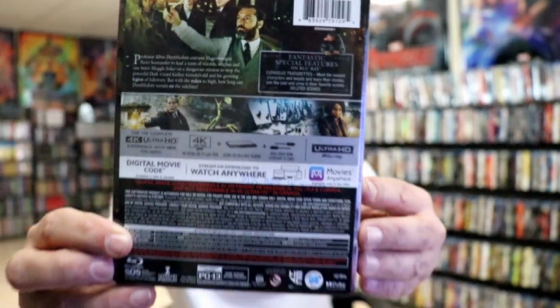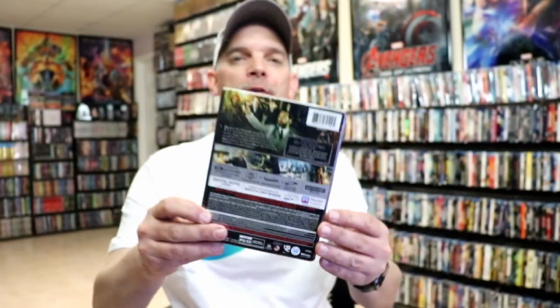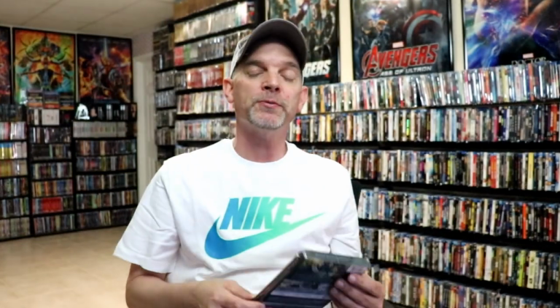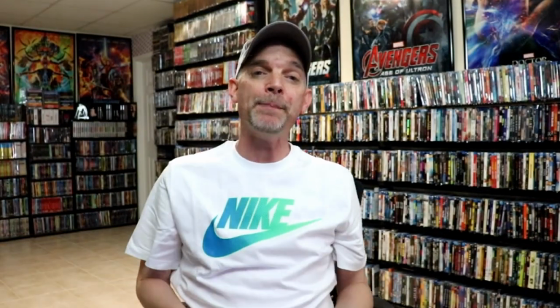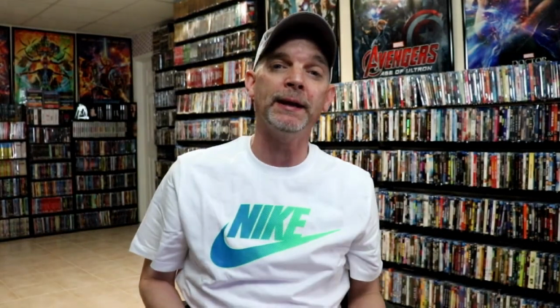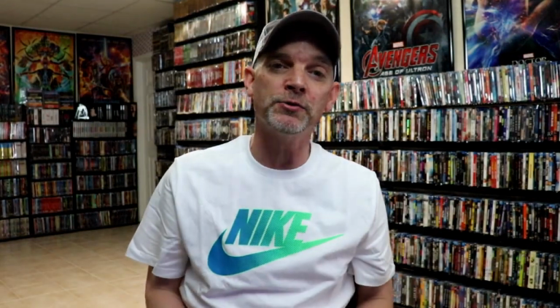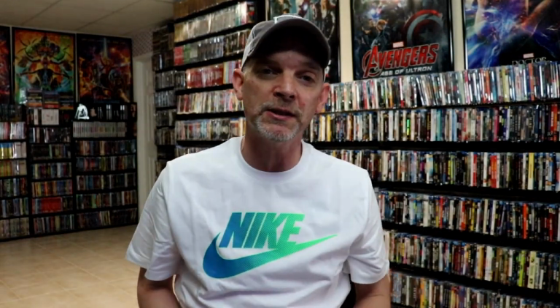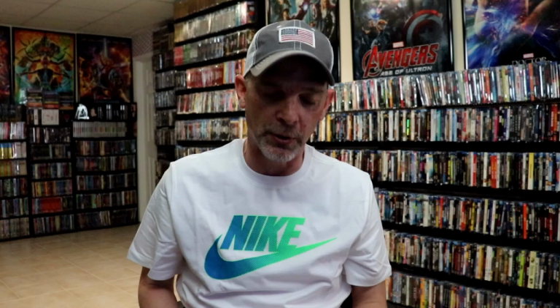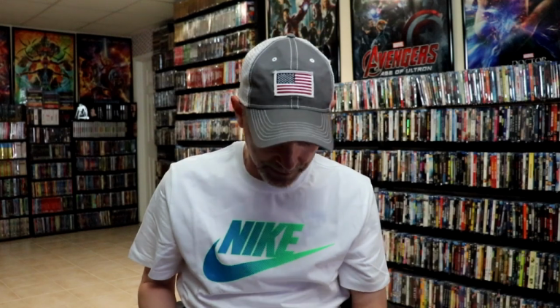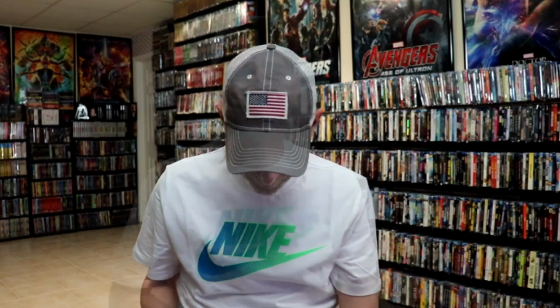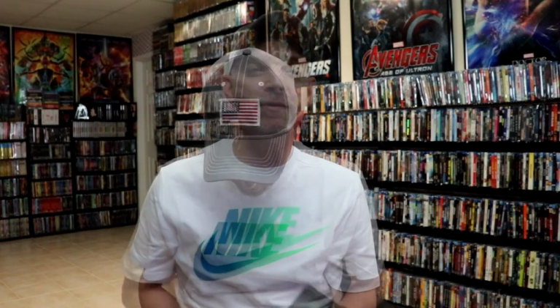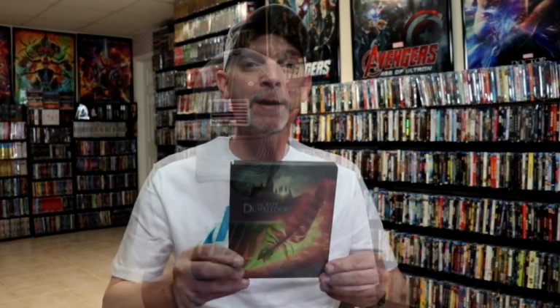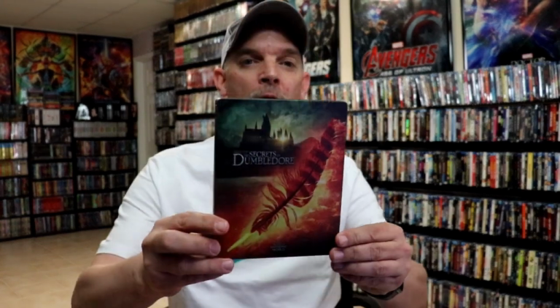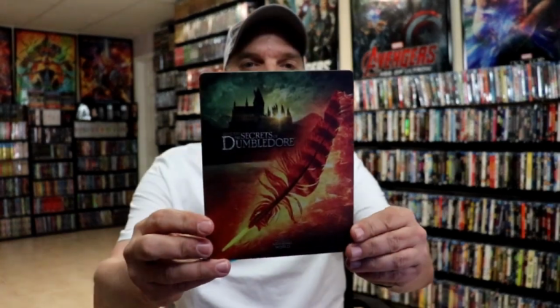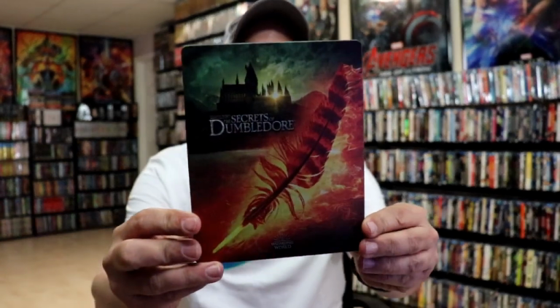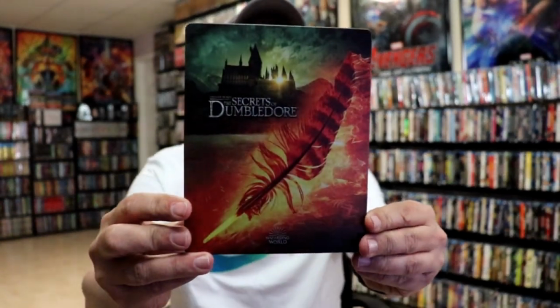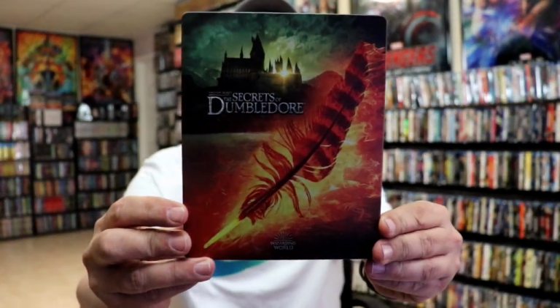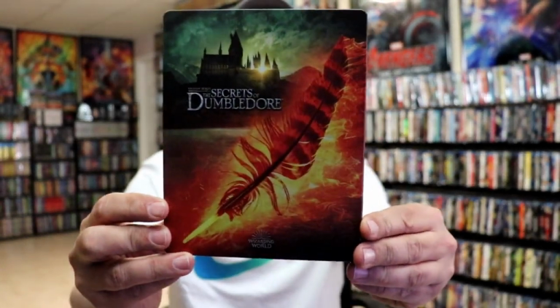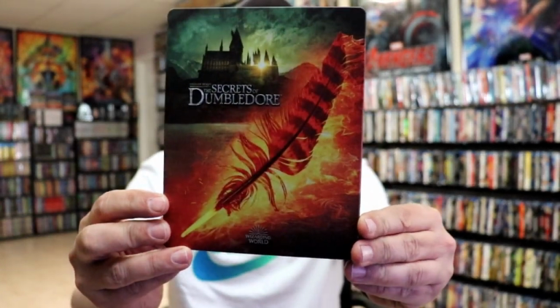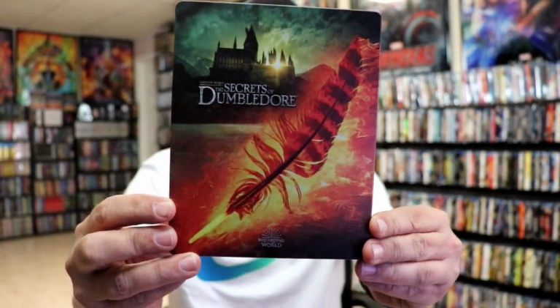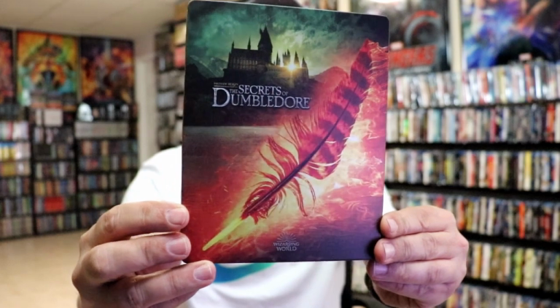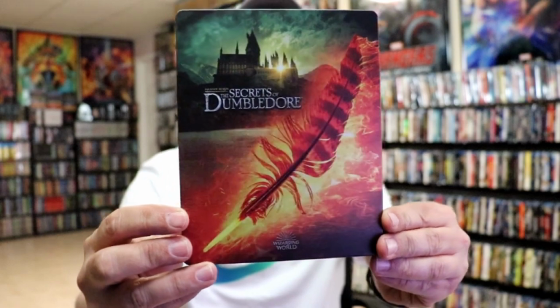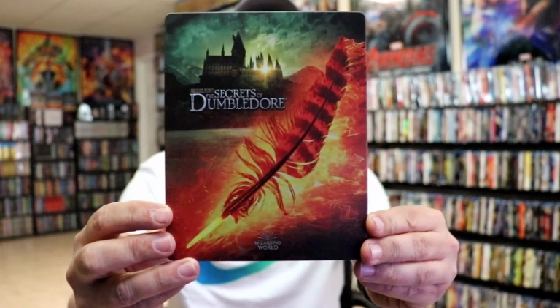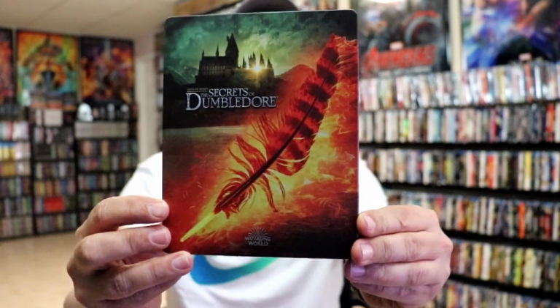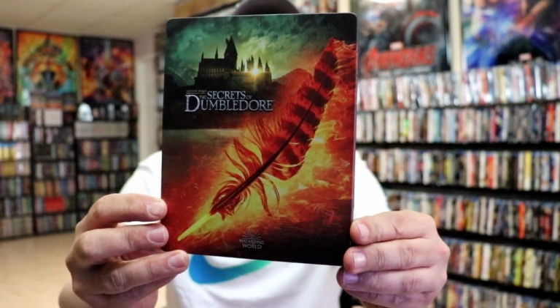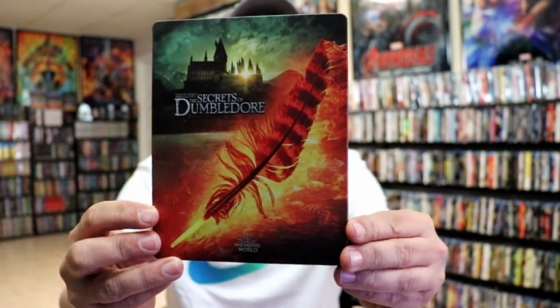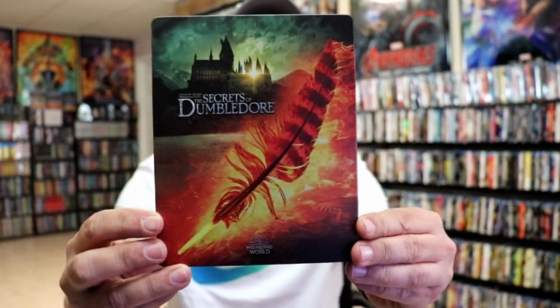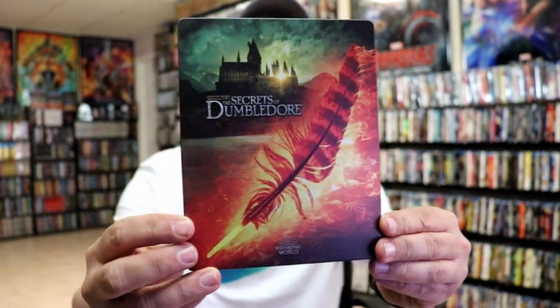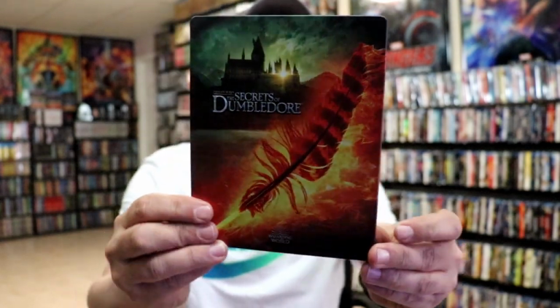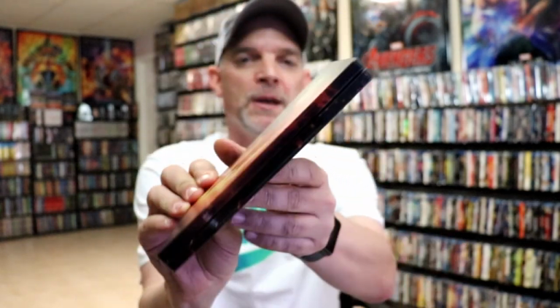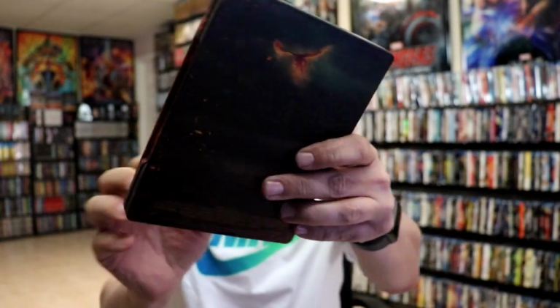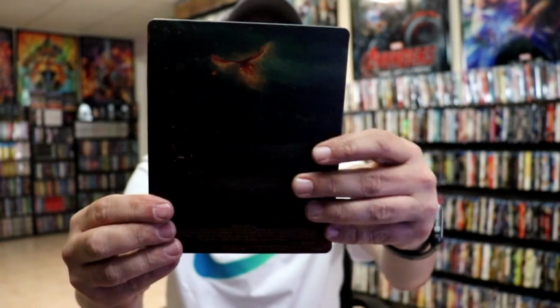I'm going to go ahead and remove this from the wrapper and we can take a closer look at this steelbook. I've got the wrapper off and the J-Card removed. Here's the front of the steelbook. It is a matte finish. No embossing or debossing. And then here's the back.